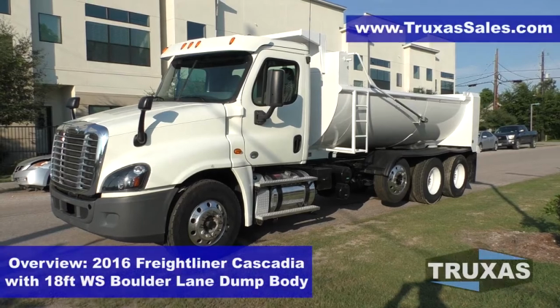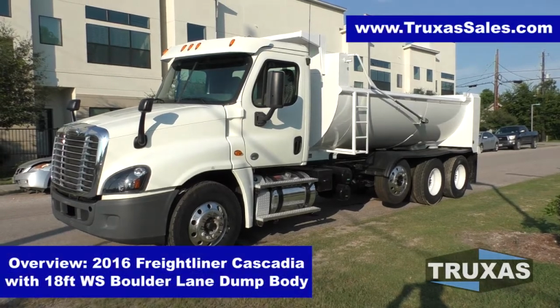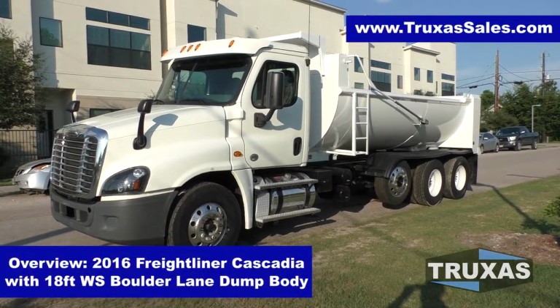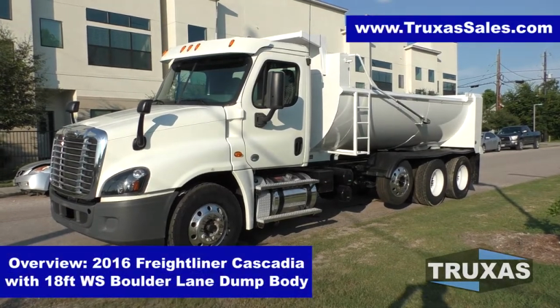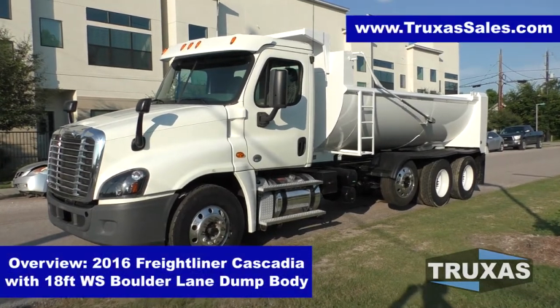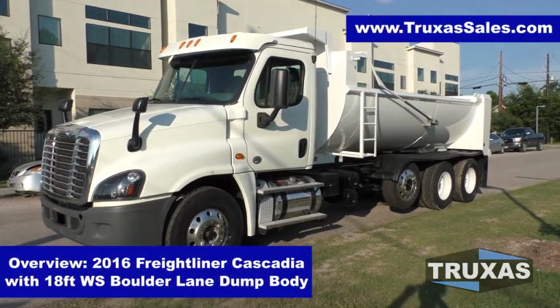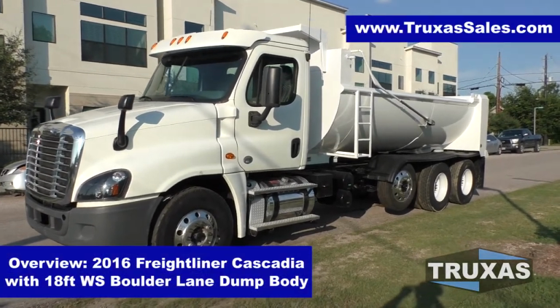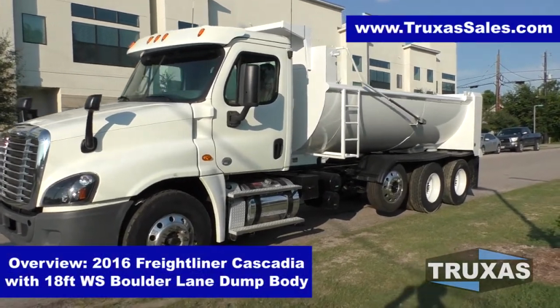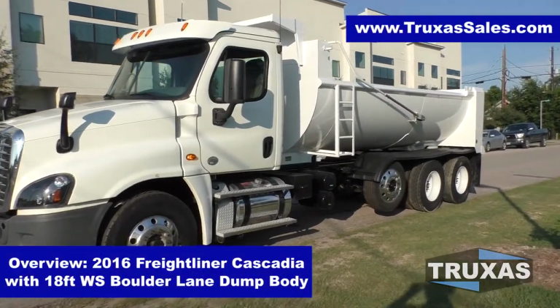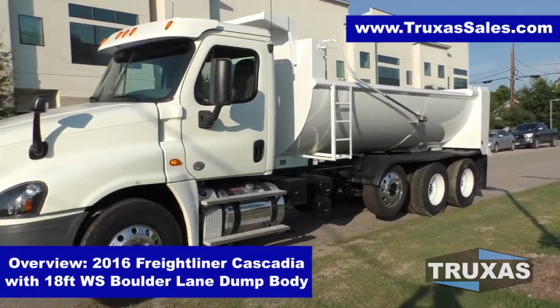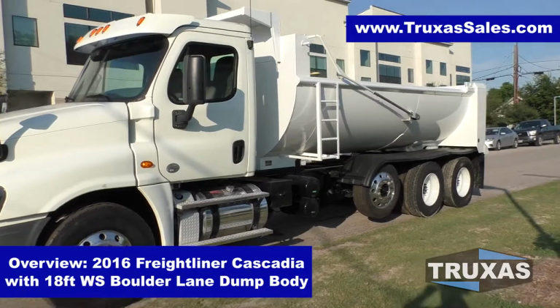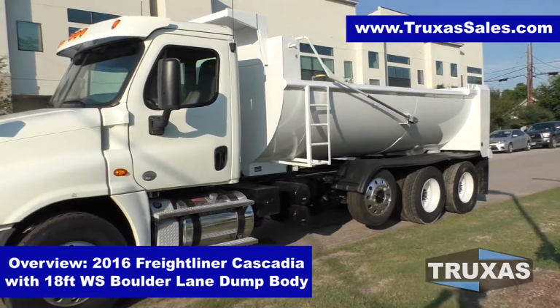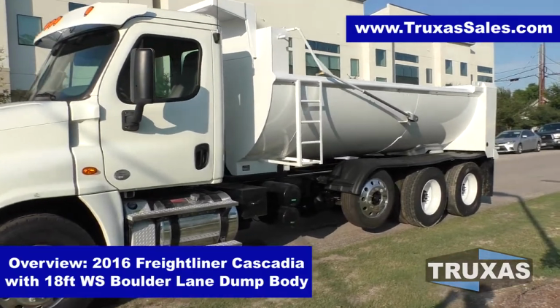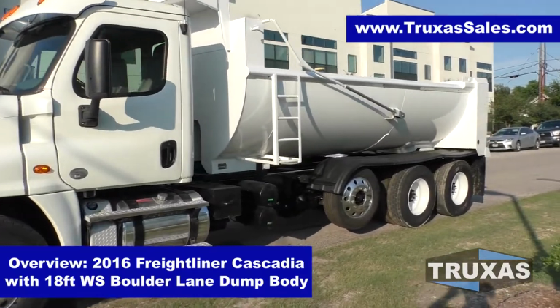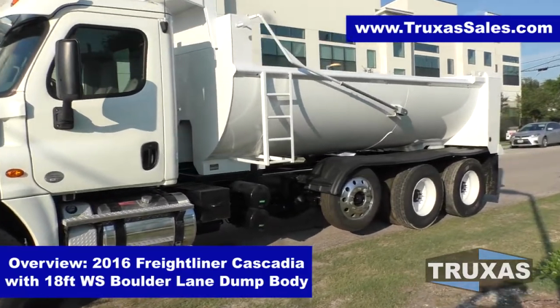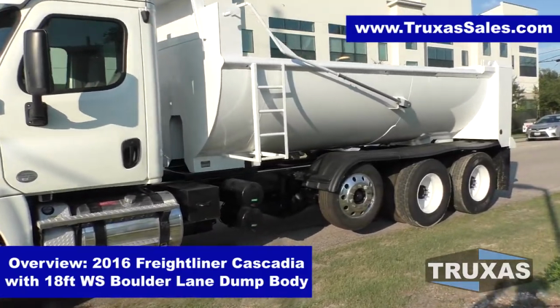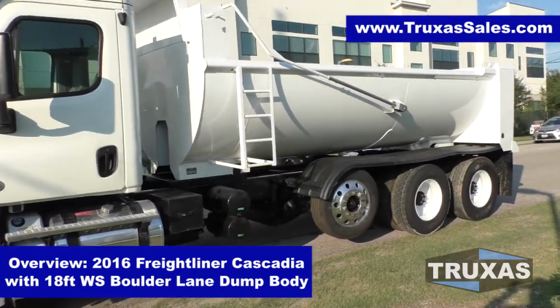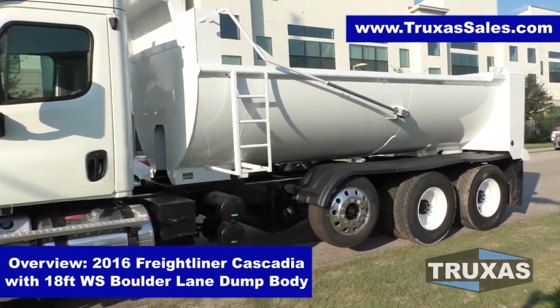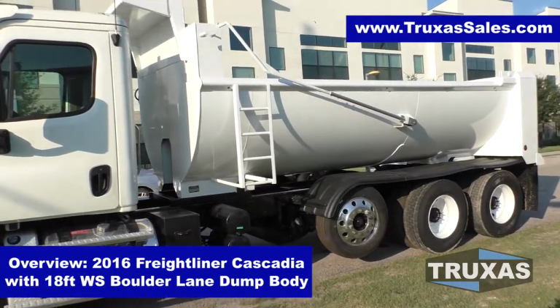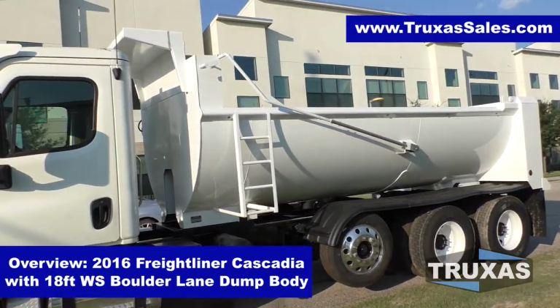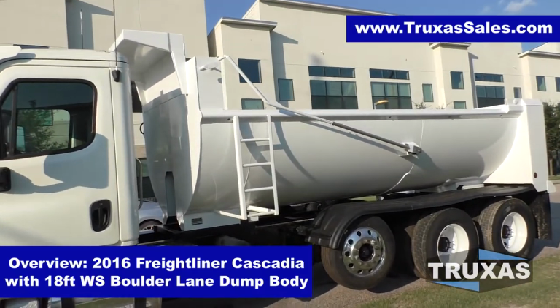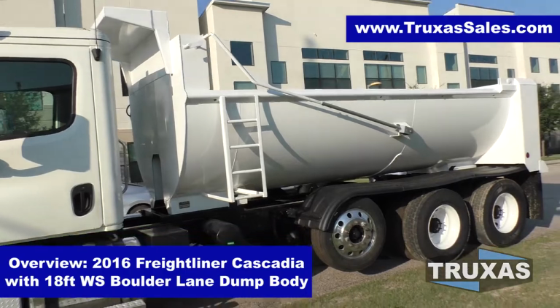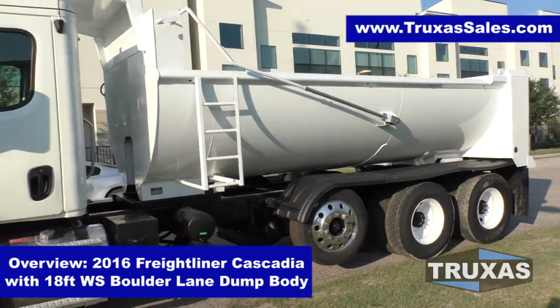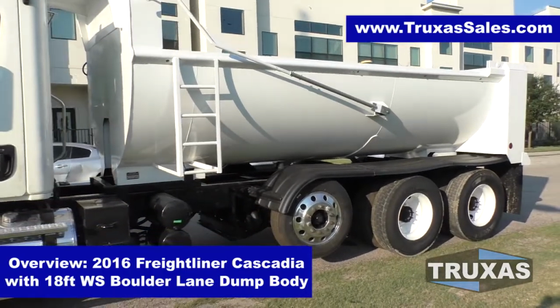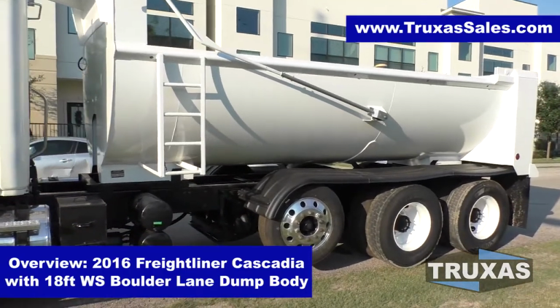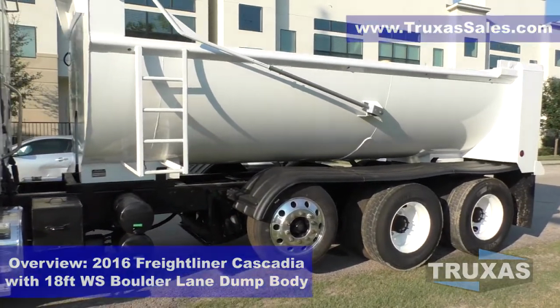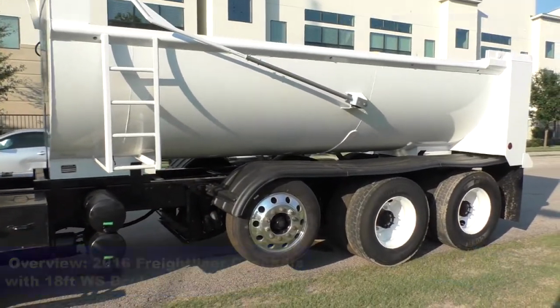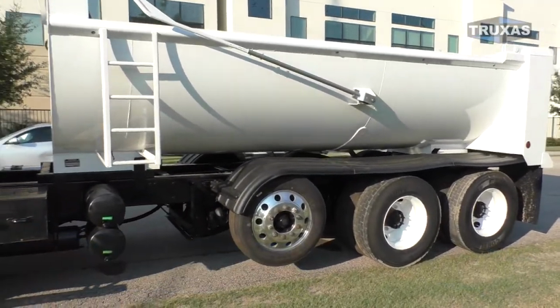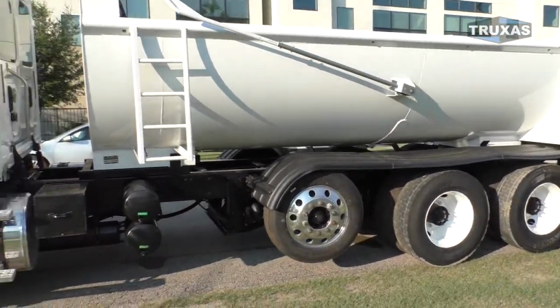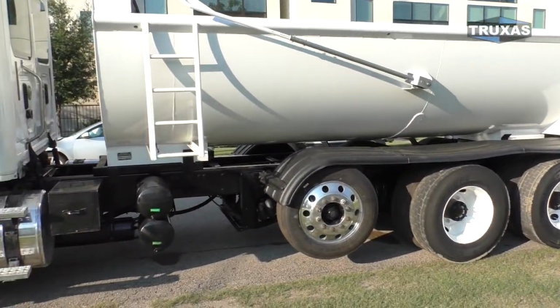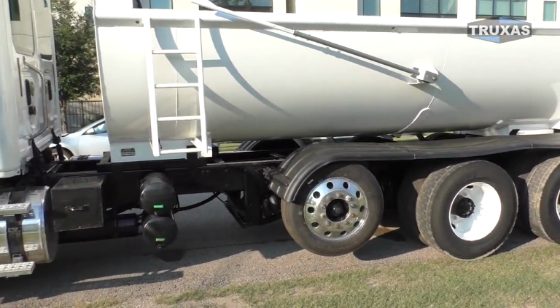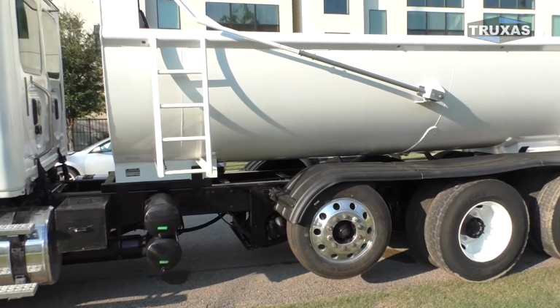Hi, this is Shea with Trucks of Sales, here today looking at this 2016 Freightliner Cascadia four-axle dump truck with the lightest weight concrete chunk hauling bed on the planet.